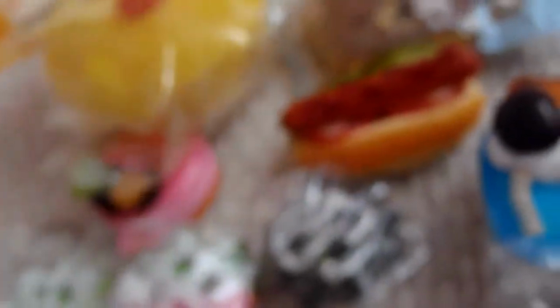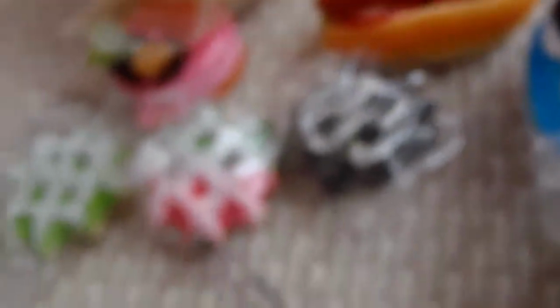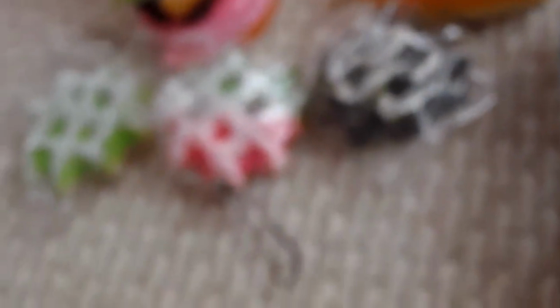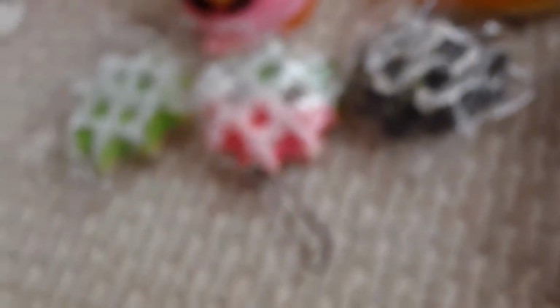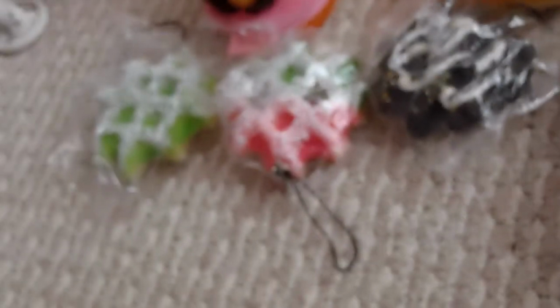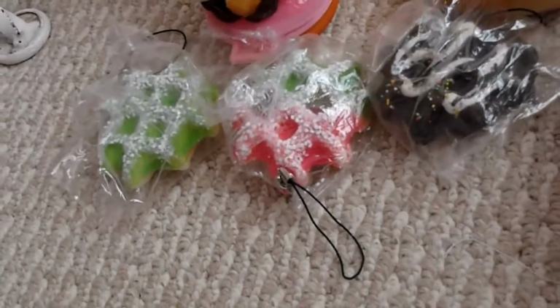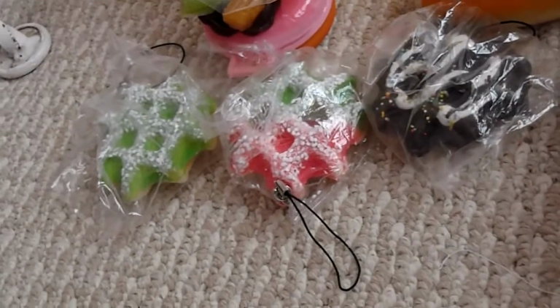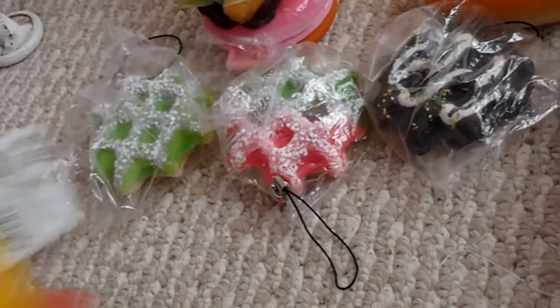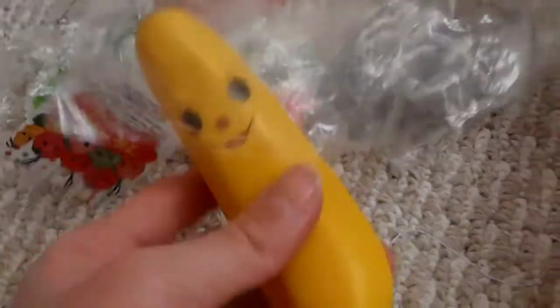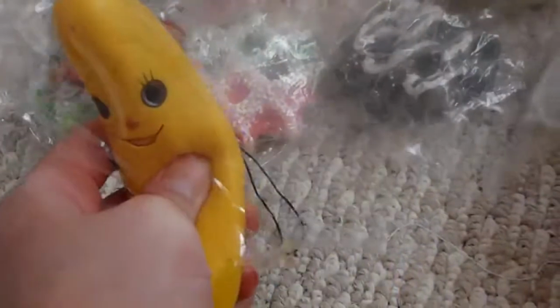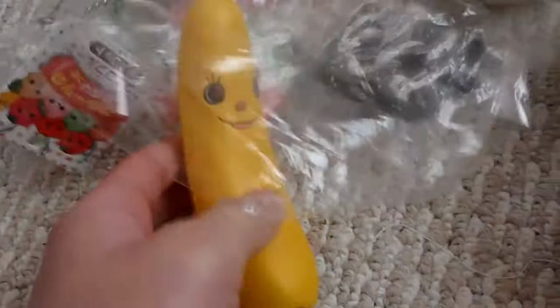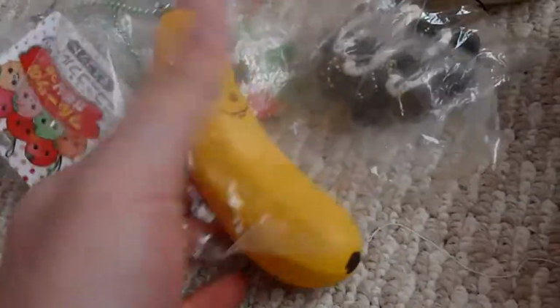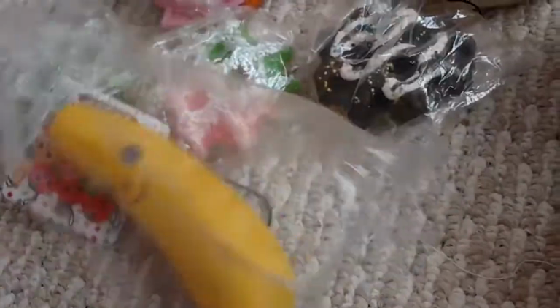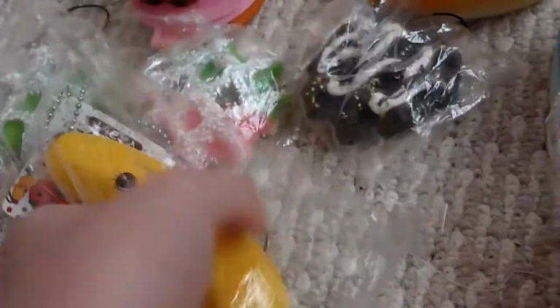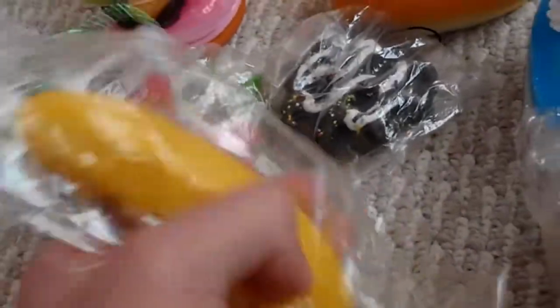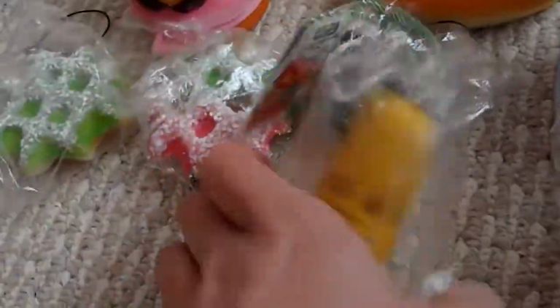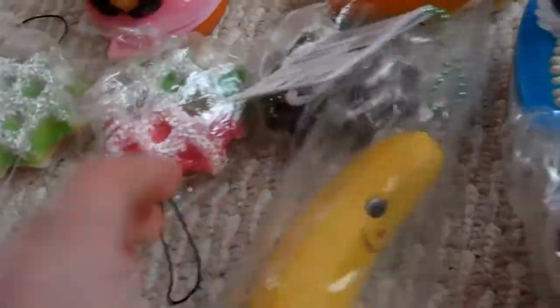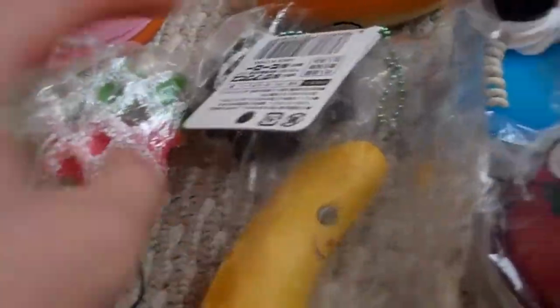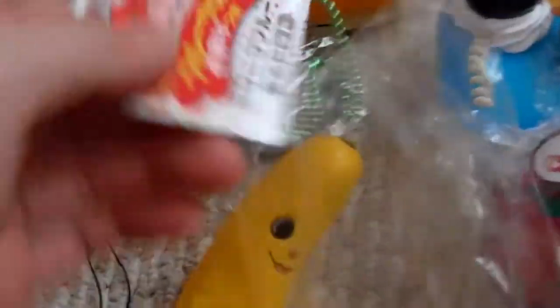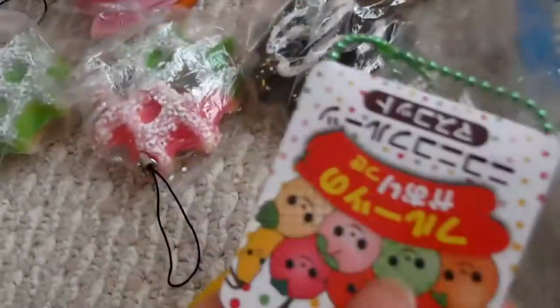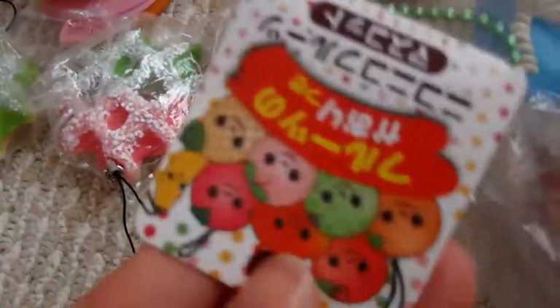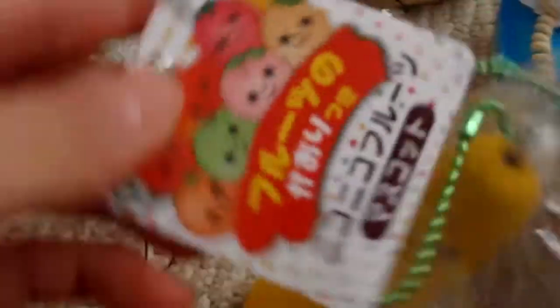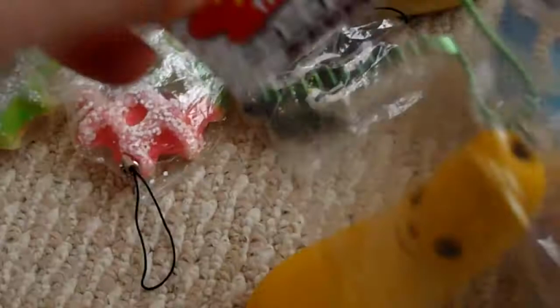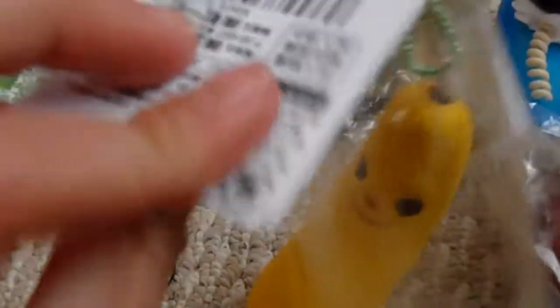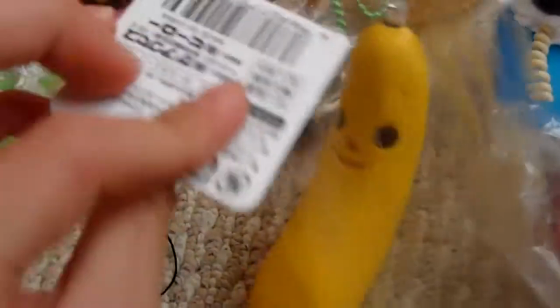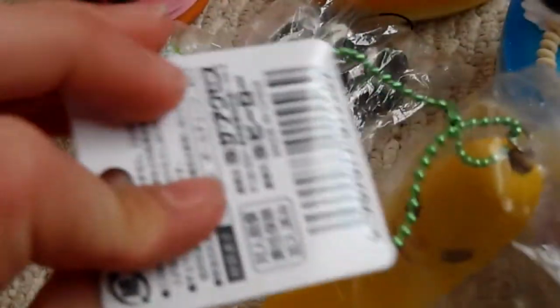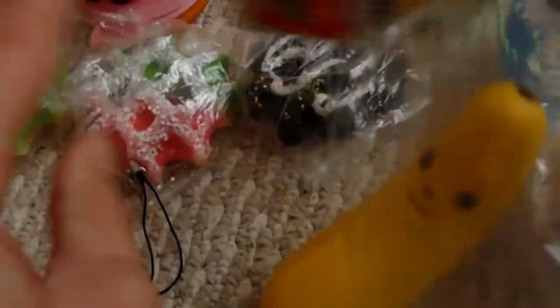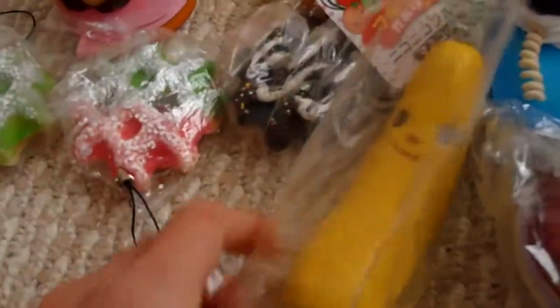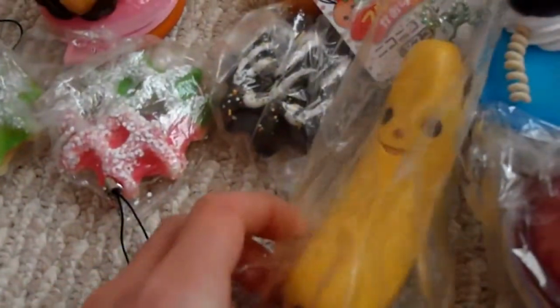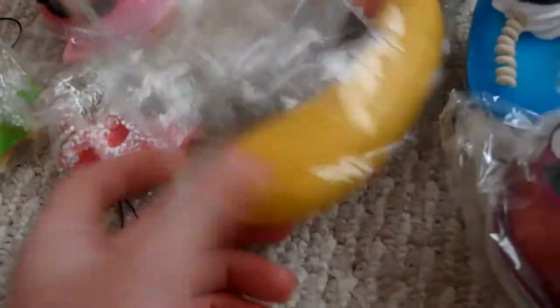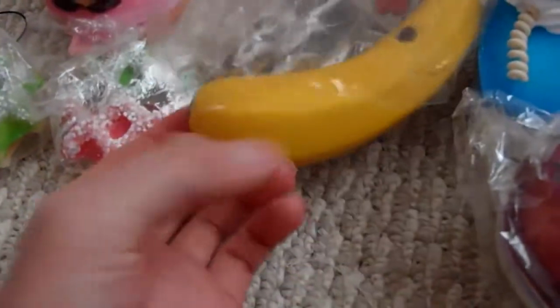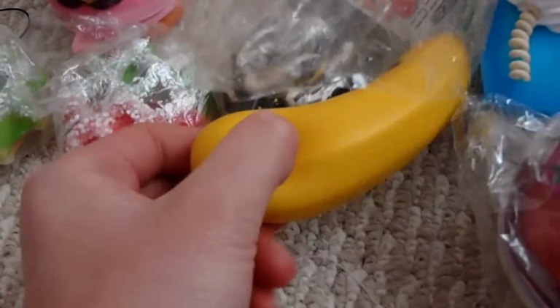Then I got this banana squishy and it looks like this and here's the tag. It's so squishy.